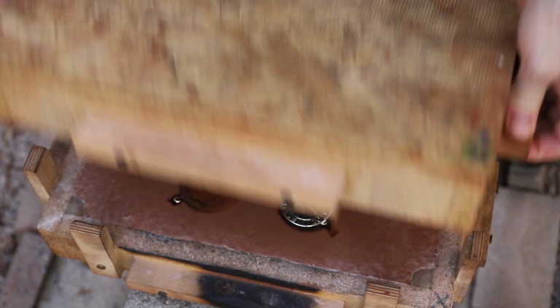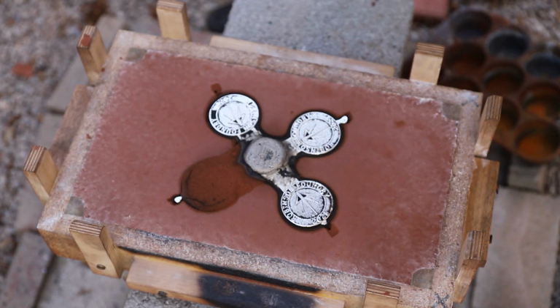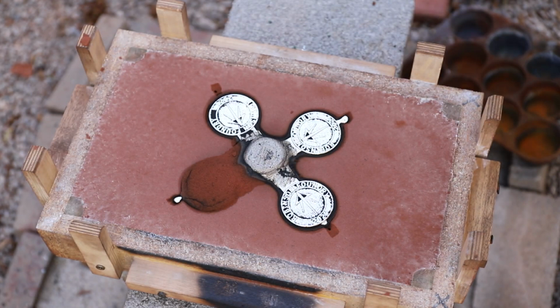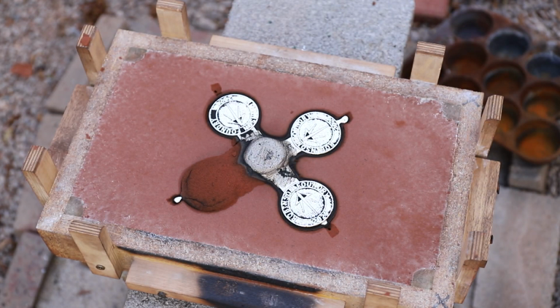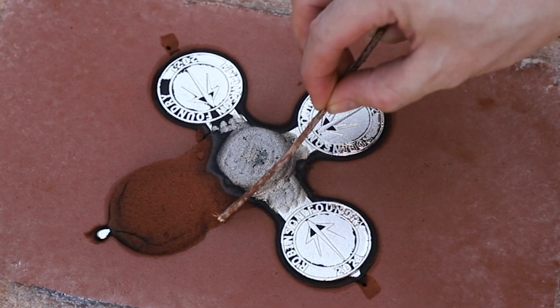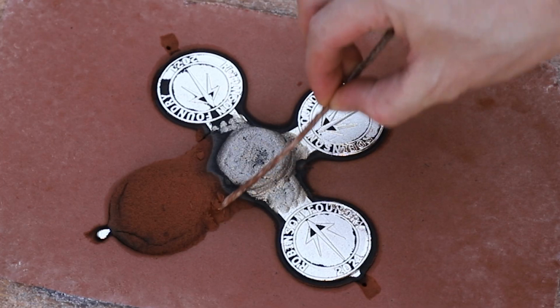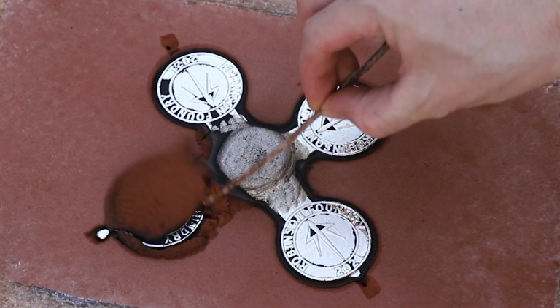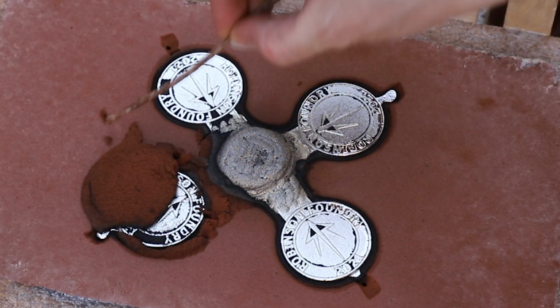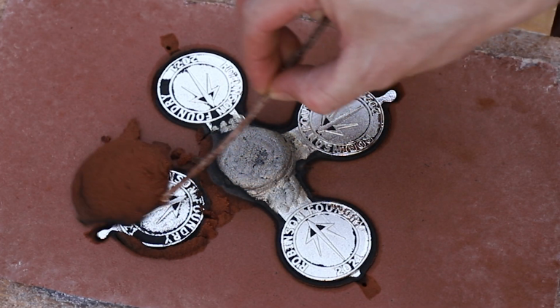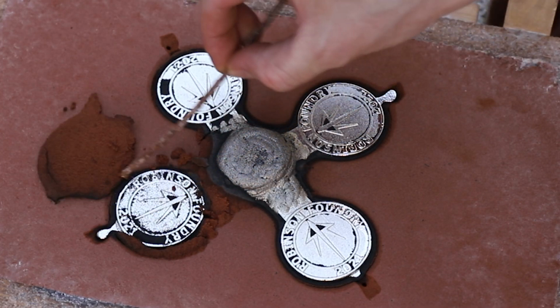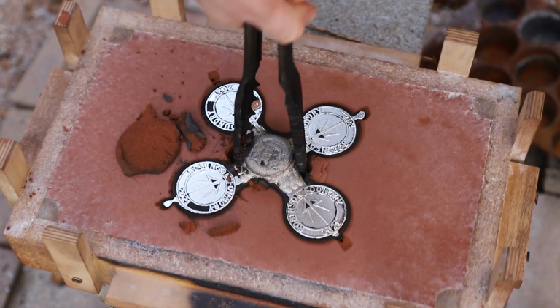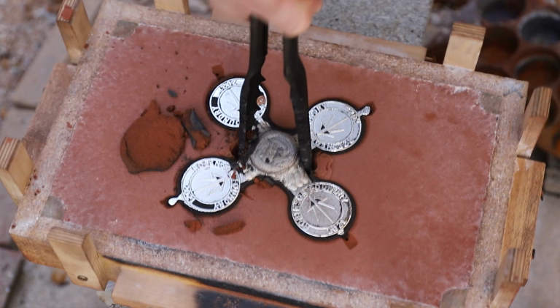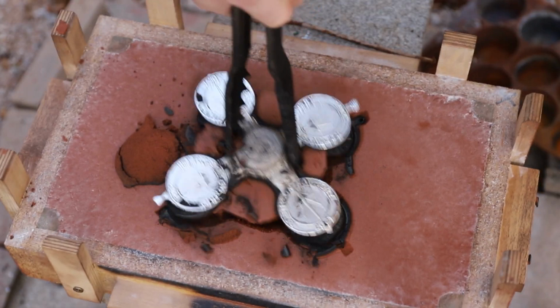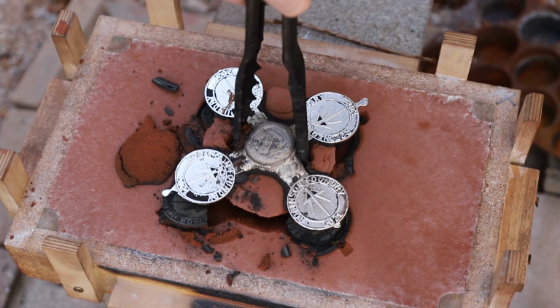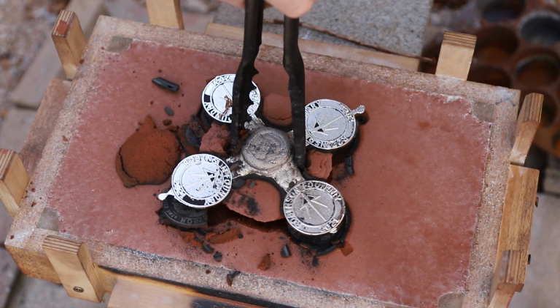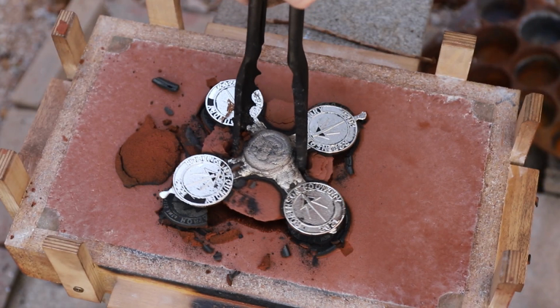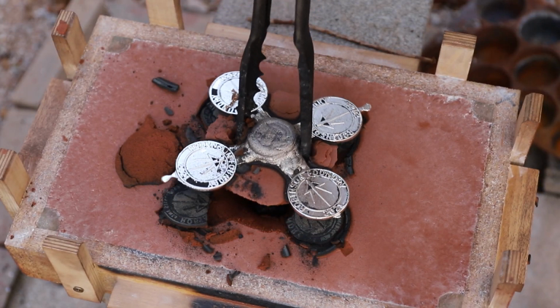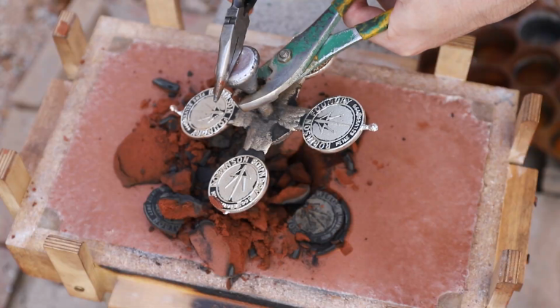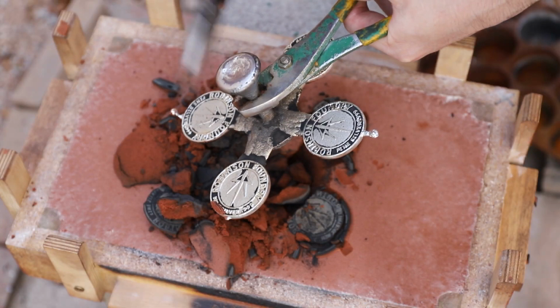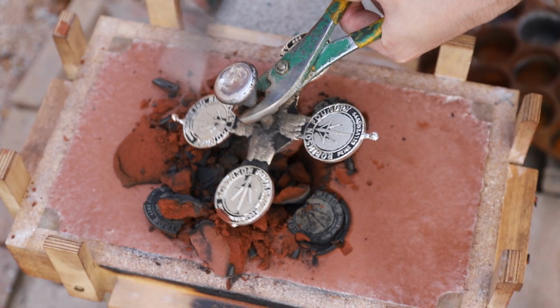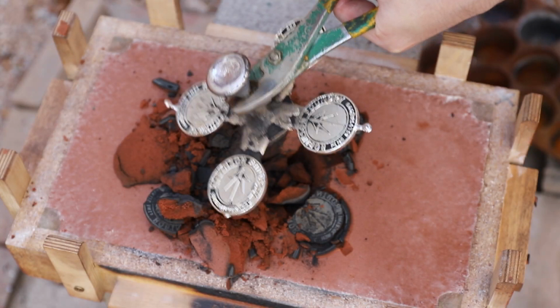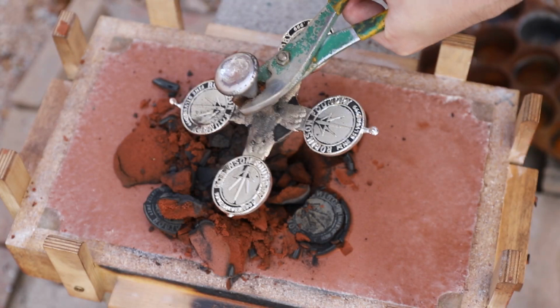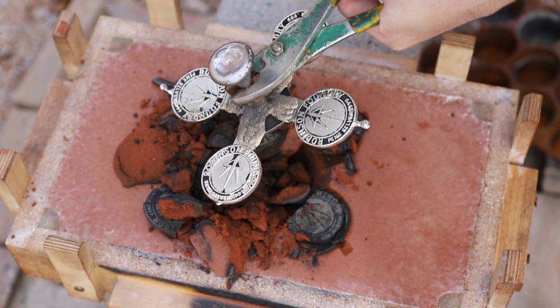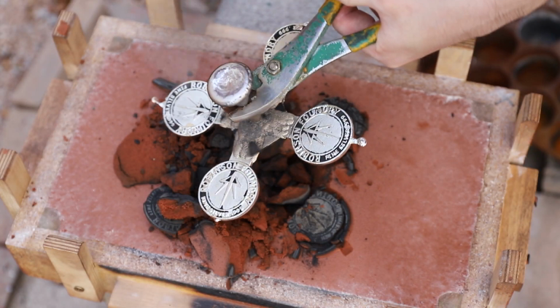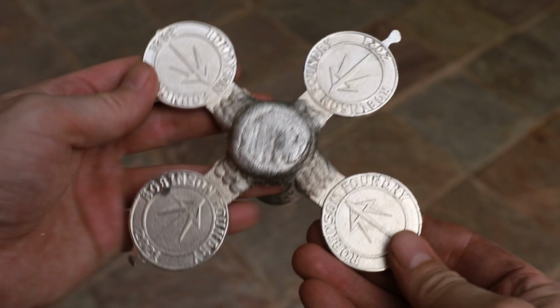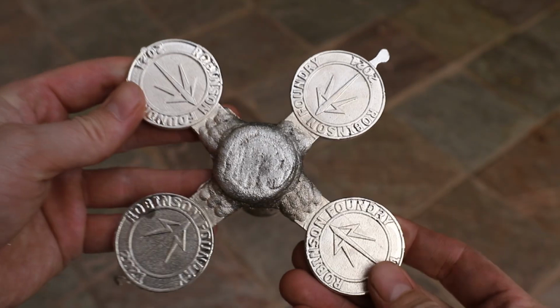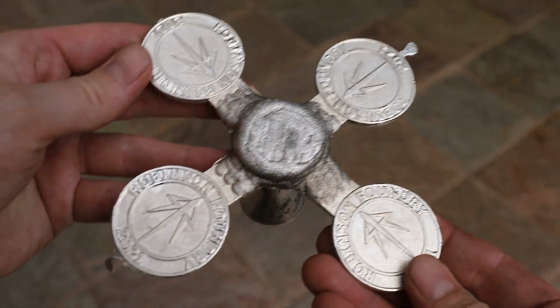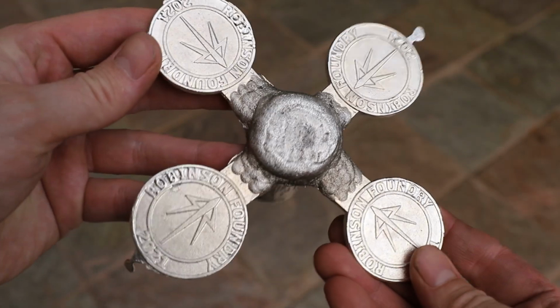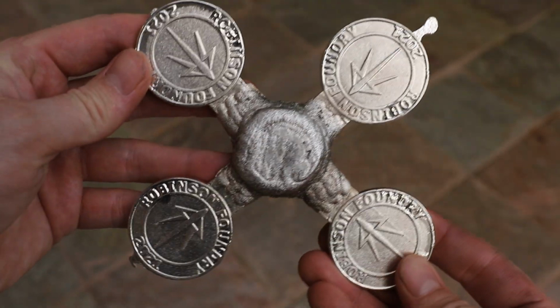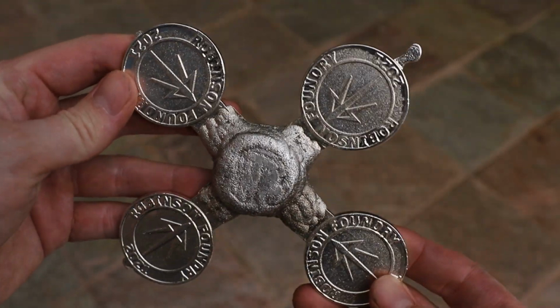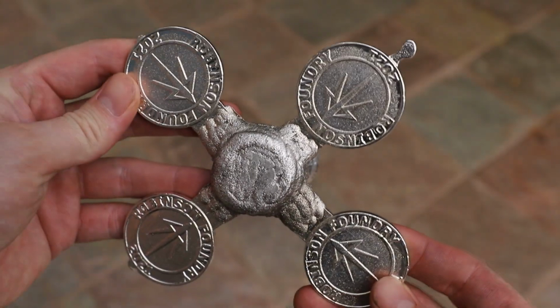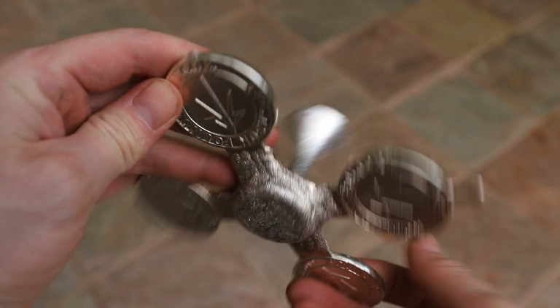These were by far the best castings yet, but they weren't quite as detailed as I was hoping for. This was my first time casting pure silver in a closed mold, and it might be my last. Pure silver has definitely proven to be a difficult metal to cast with.